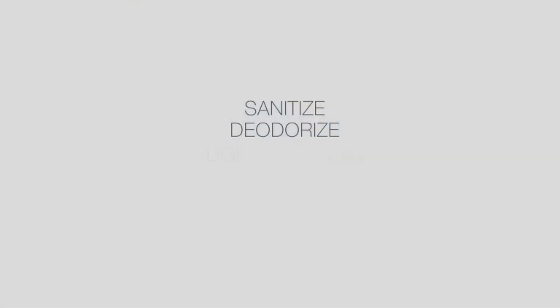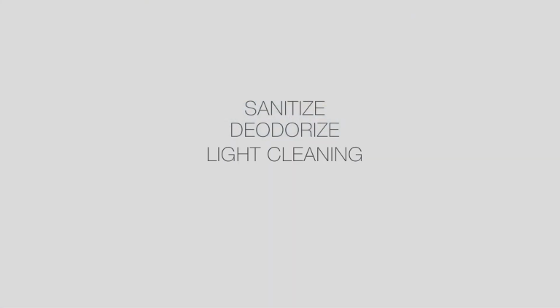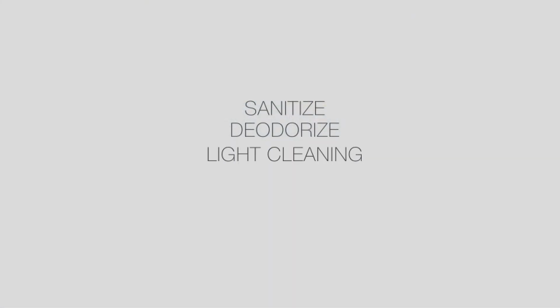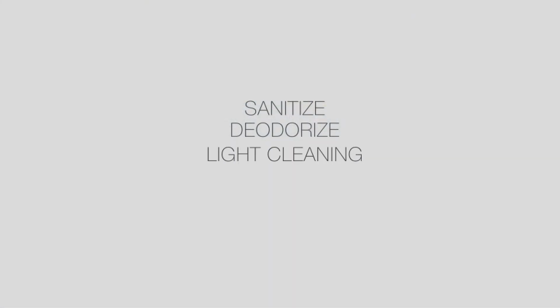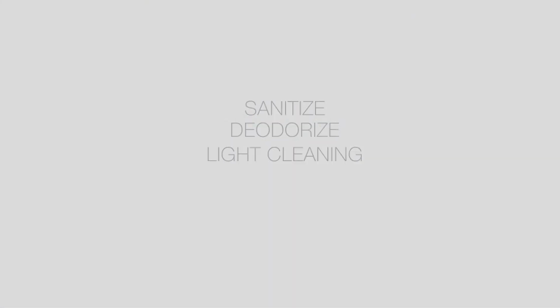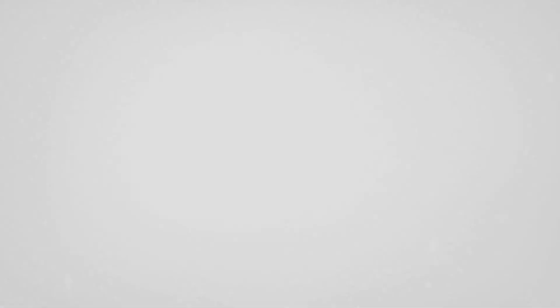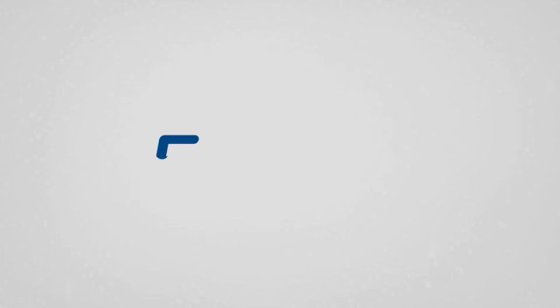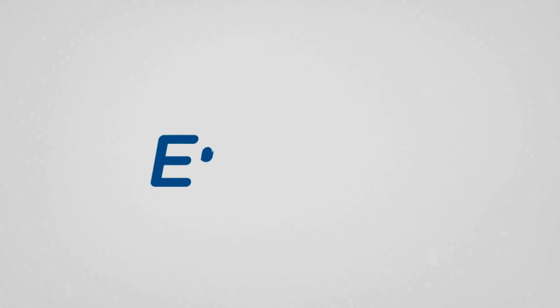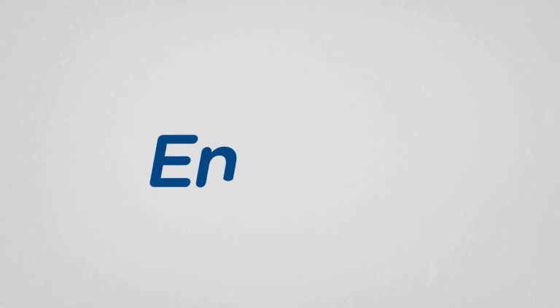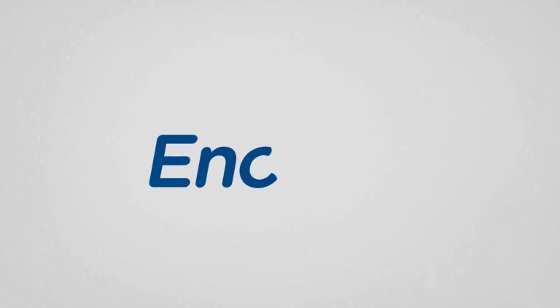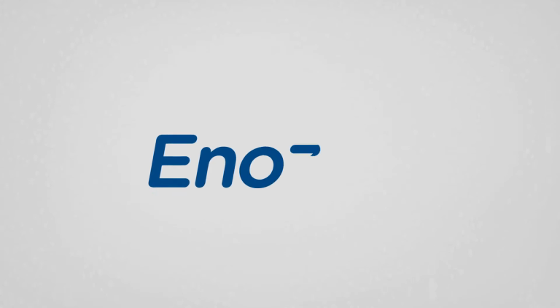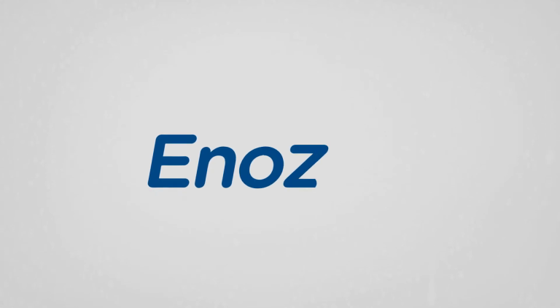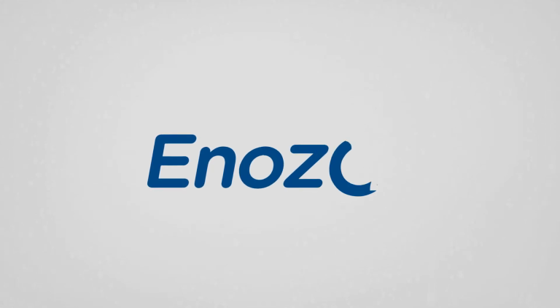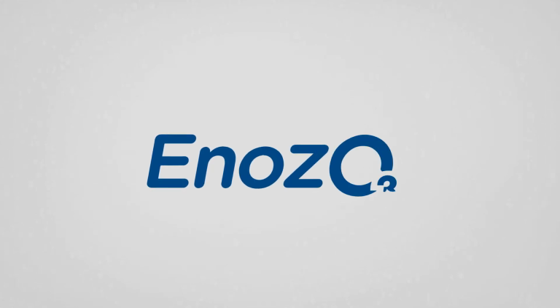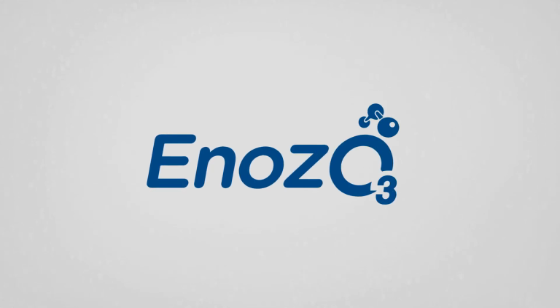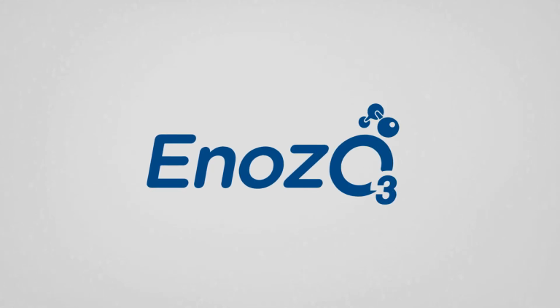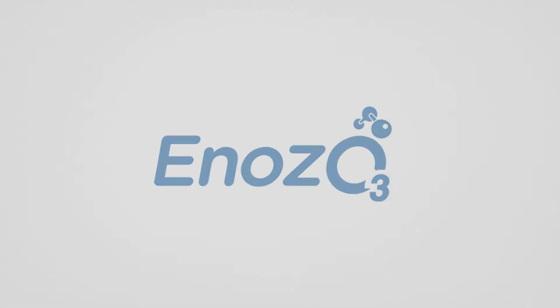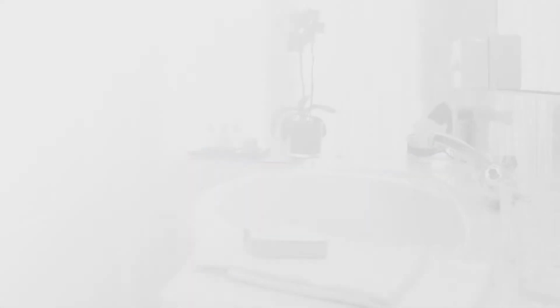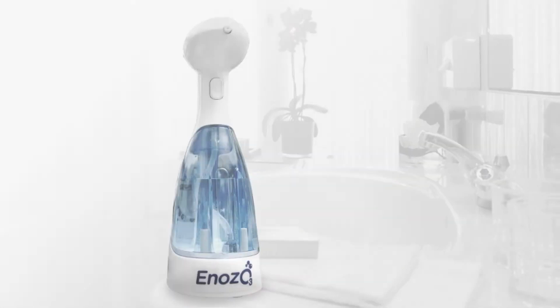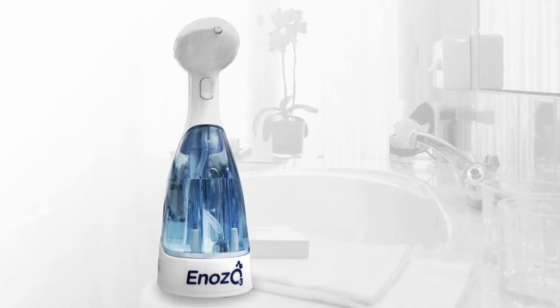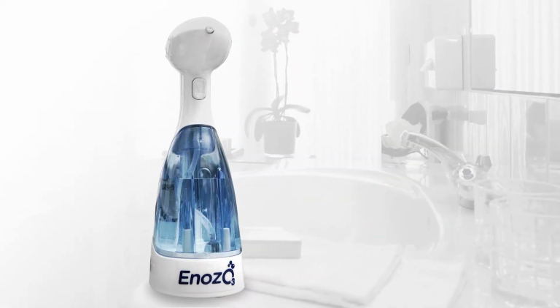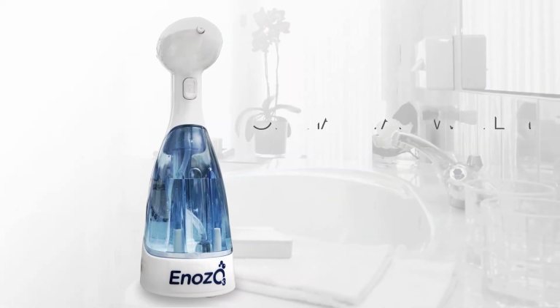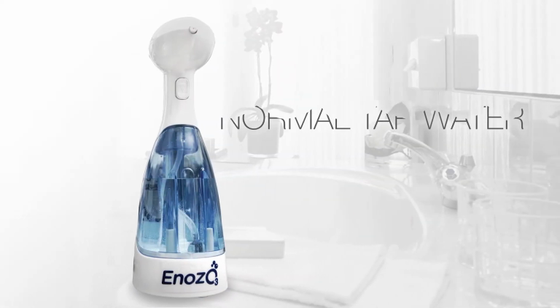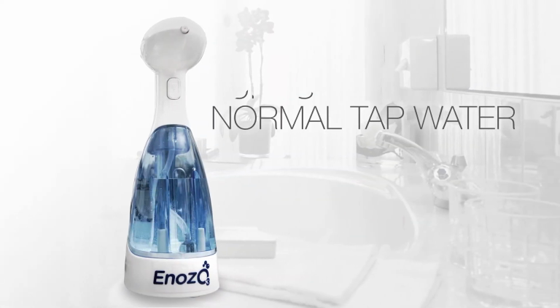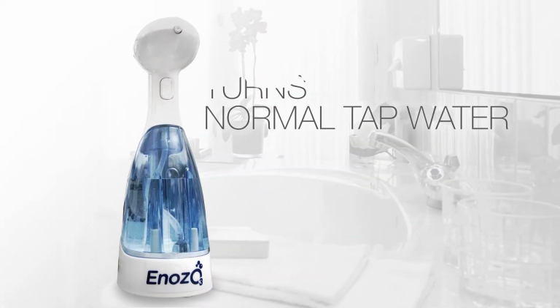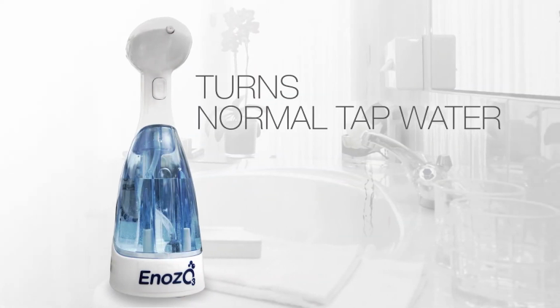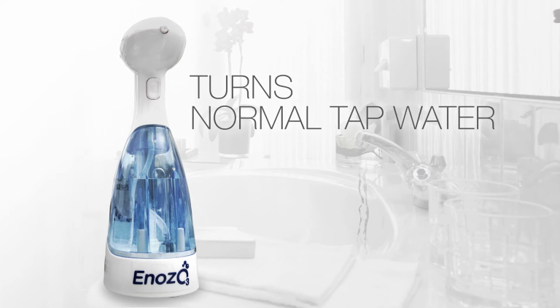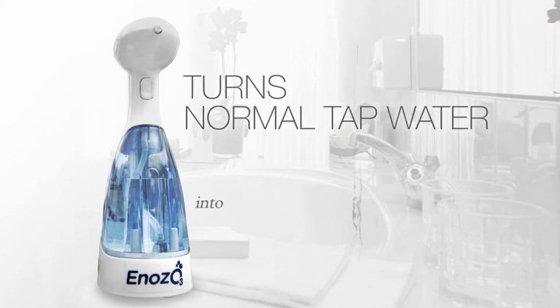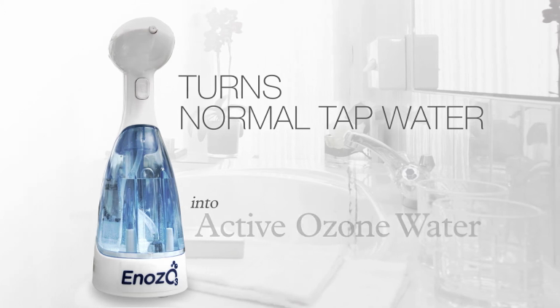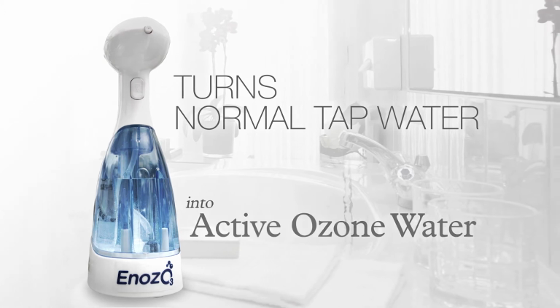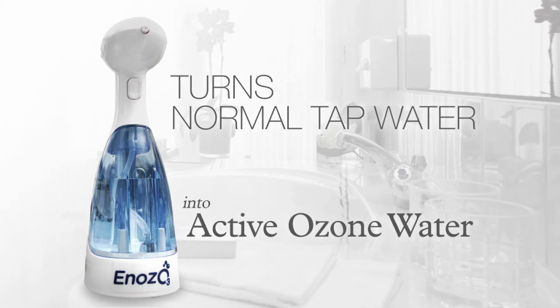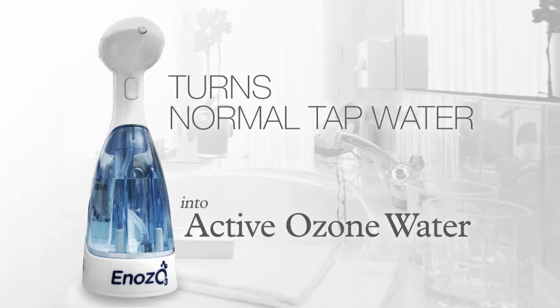deodorize, and clean. Introducing Inozo Pro, a spray bottle that turns normal tap water into active ozone water.